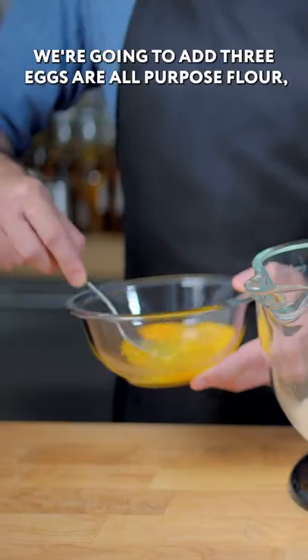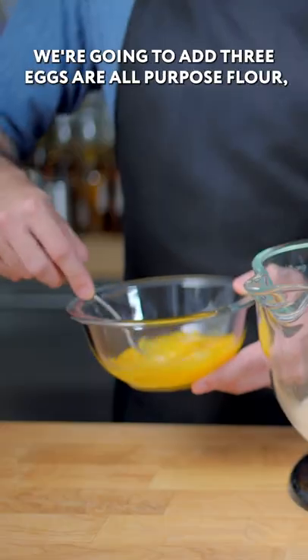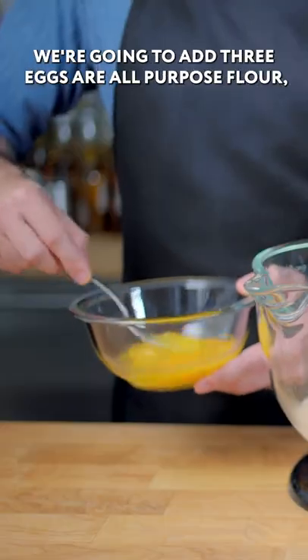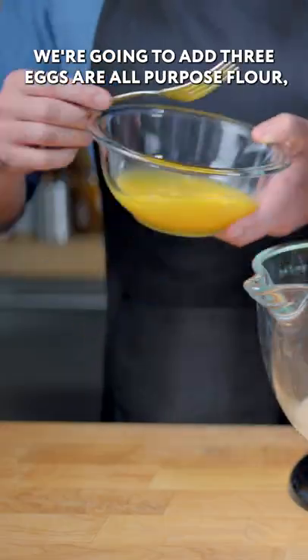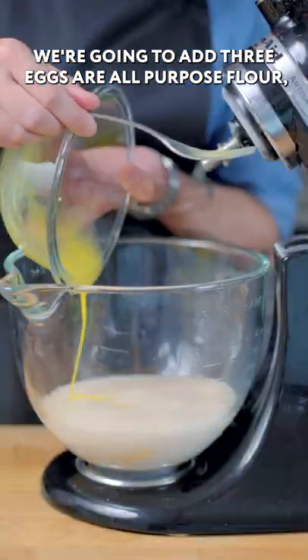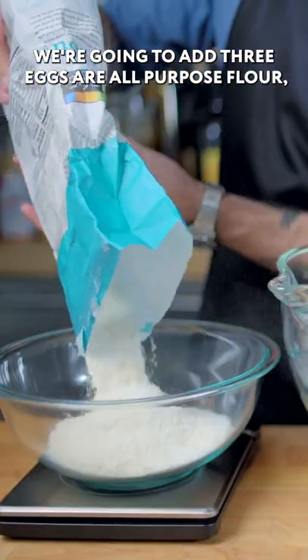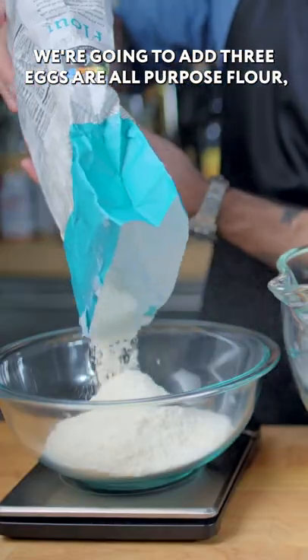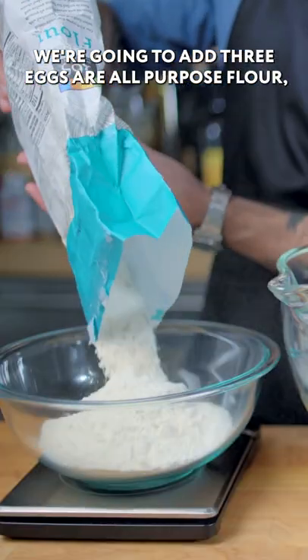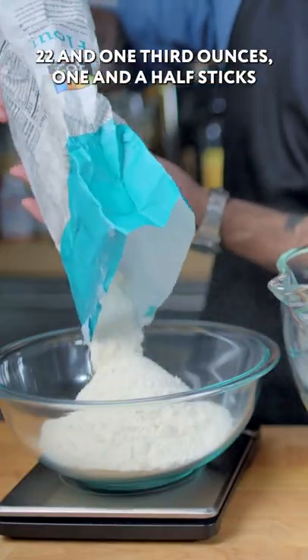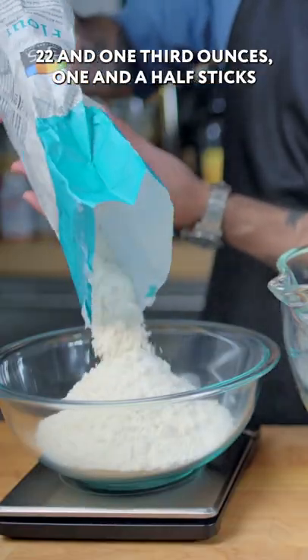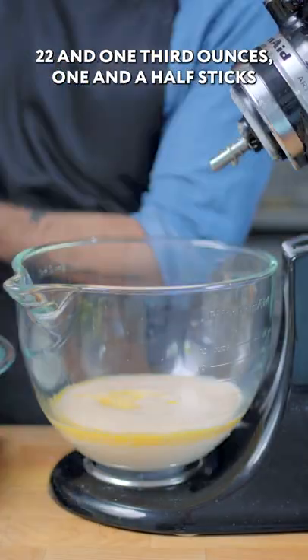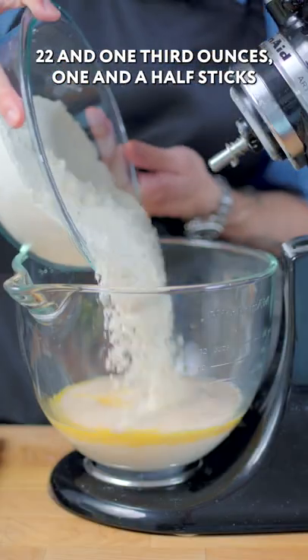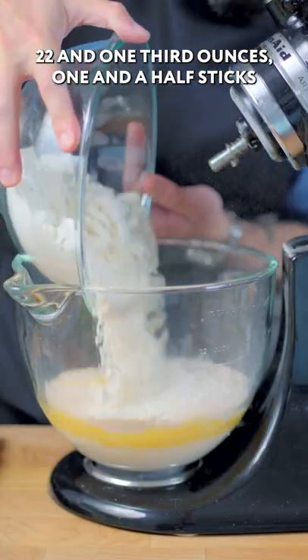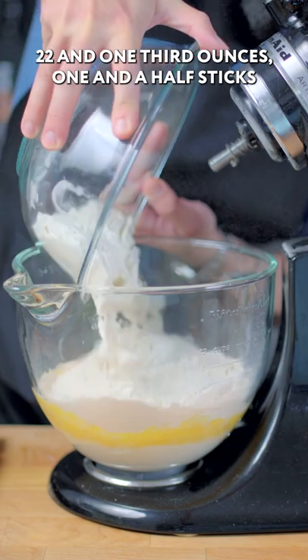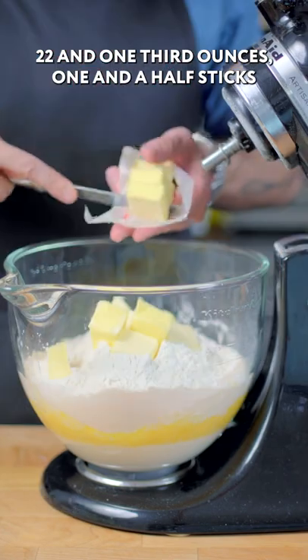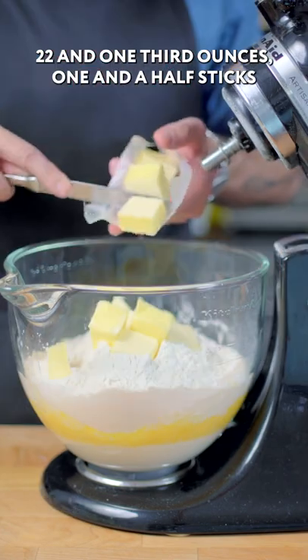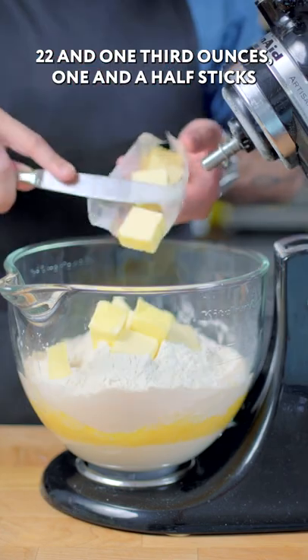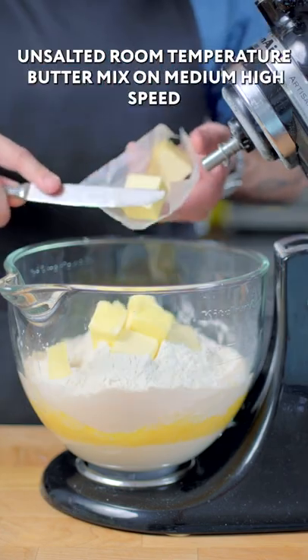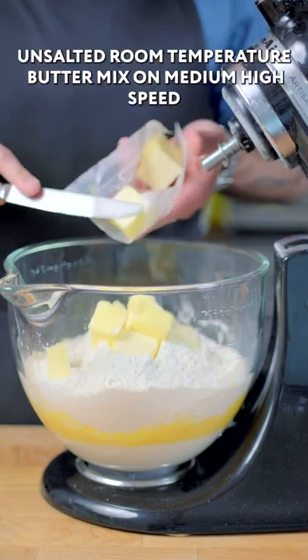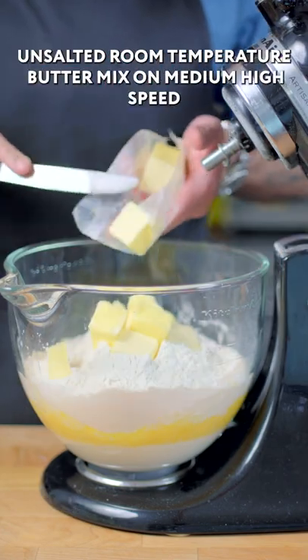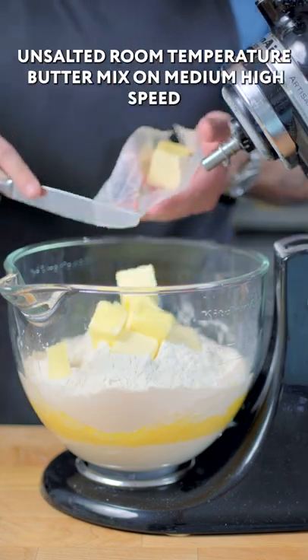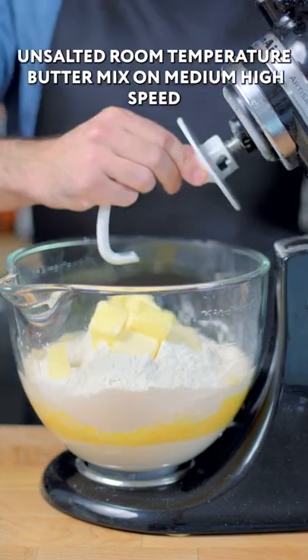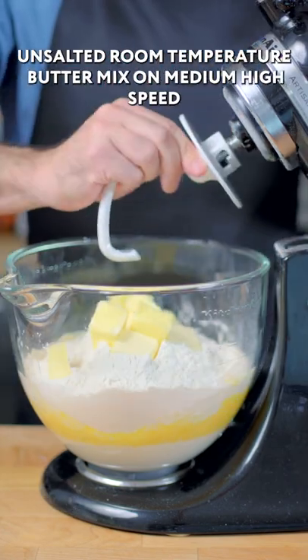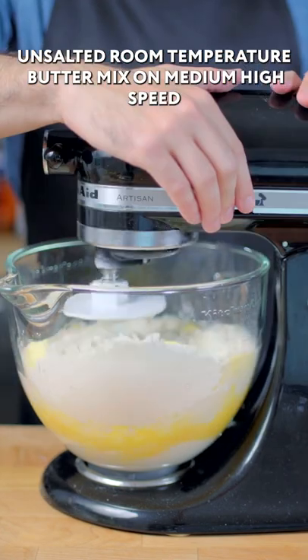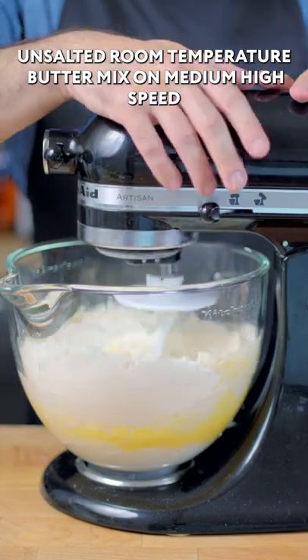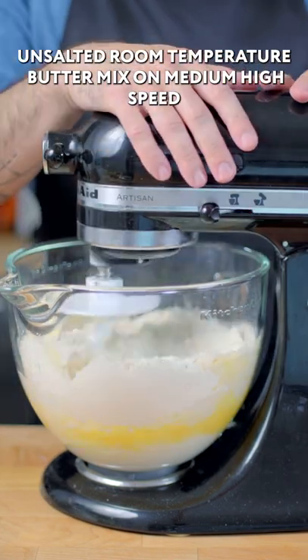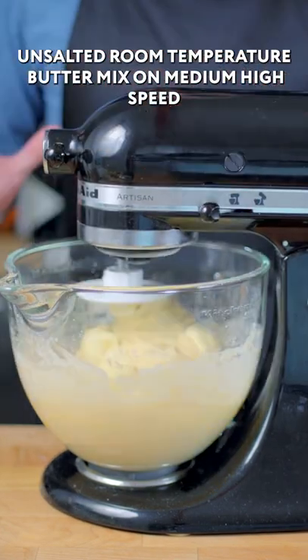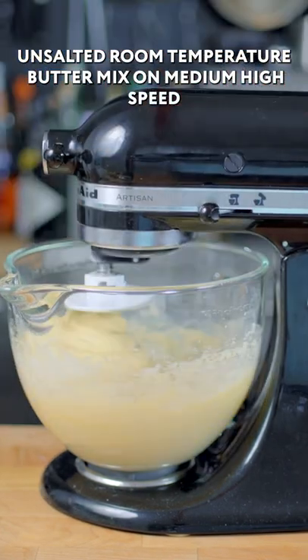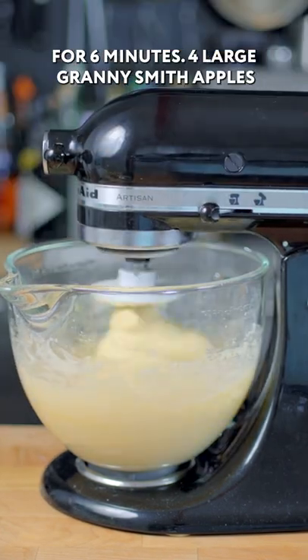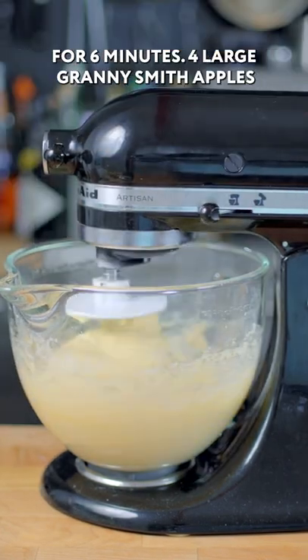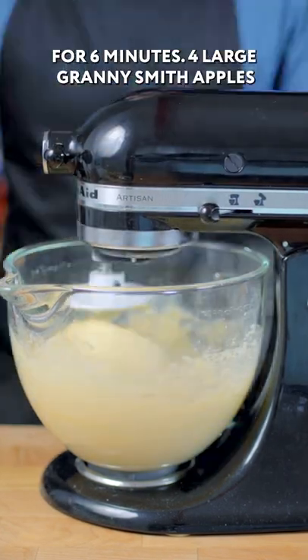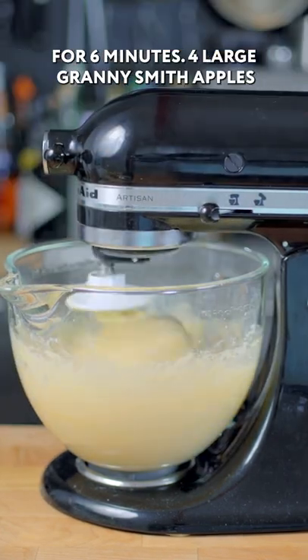We're gonna add three eggs, our all purpose flour — 22 and one third ounces — and one and a half sticks of unsalted room temperature butter. Mix on medium high speed for six minutes.